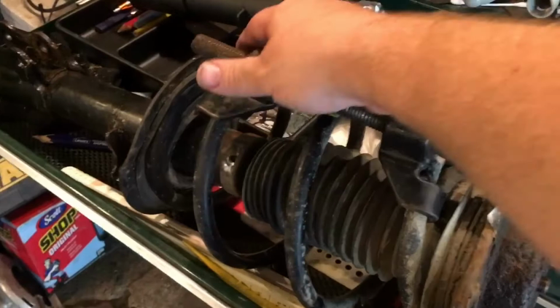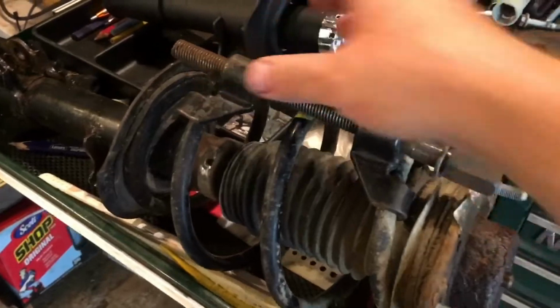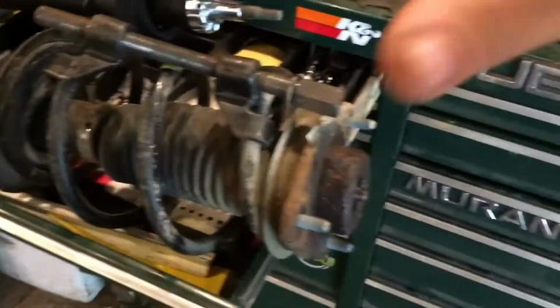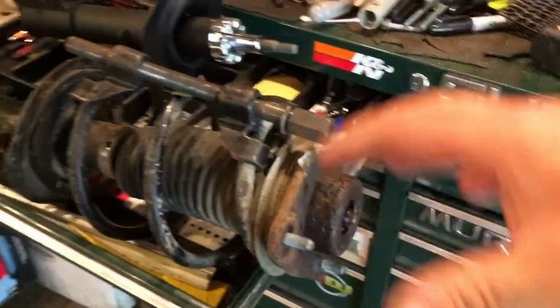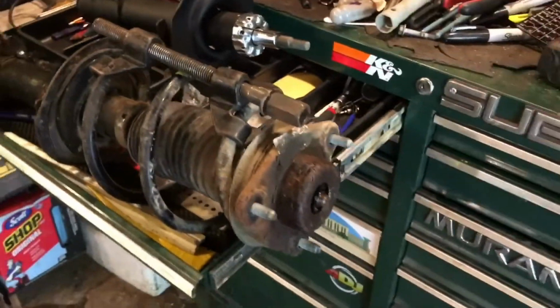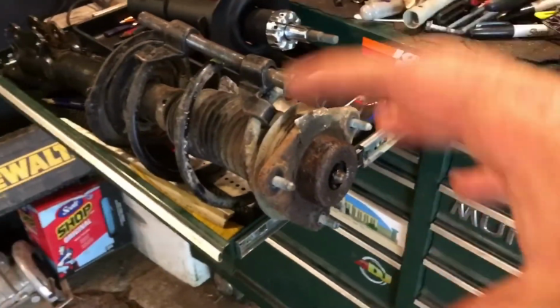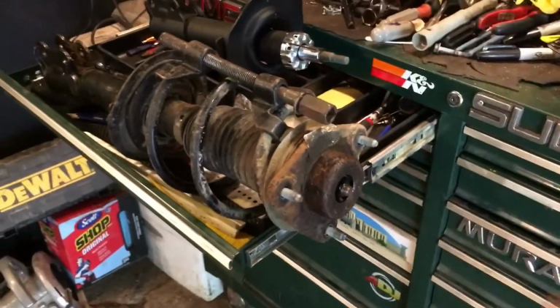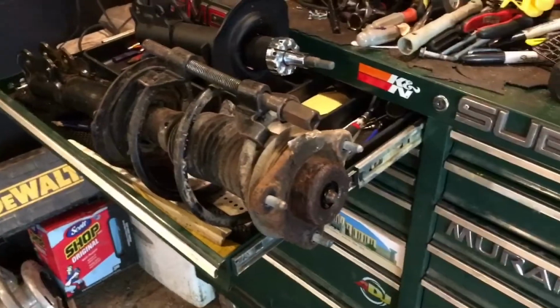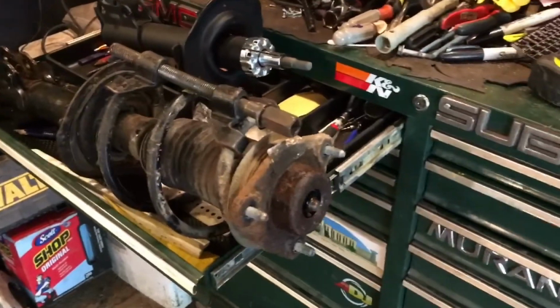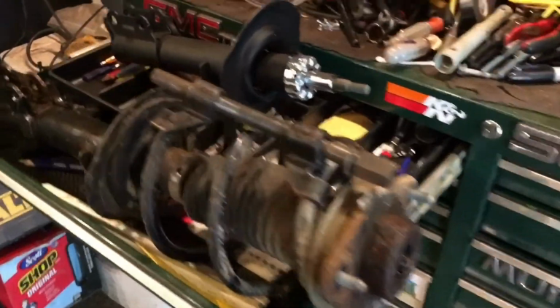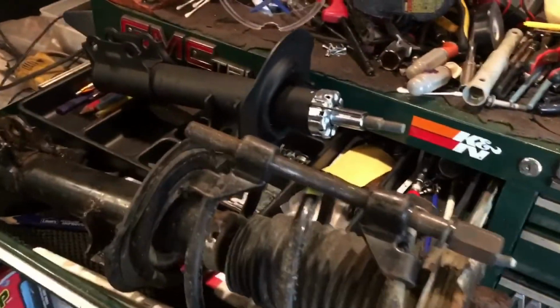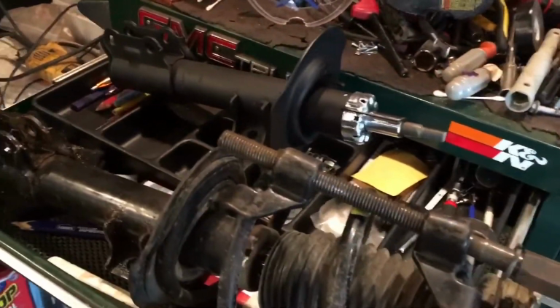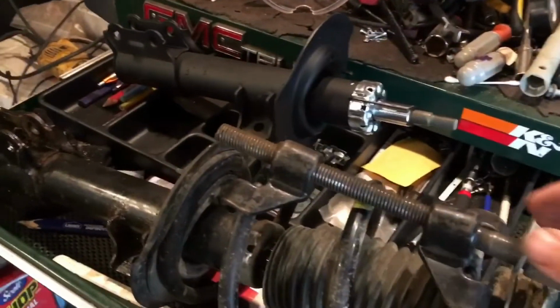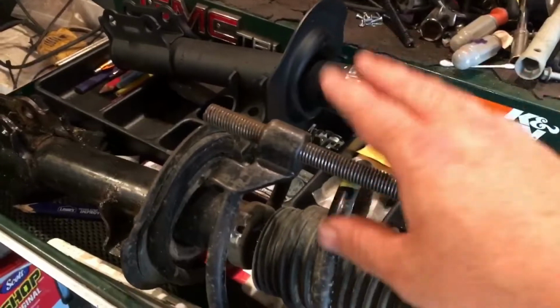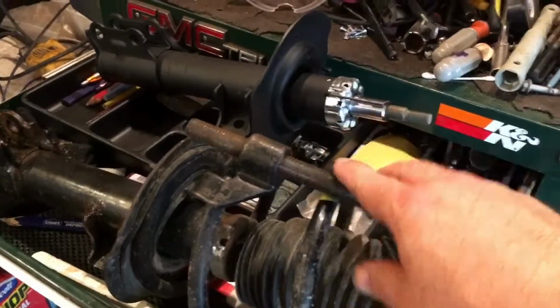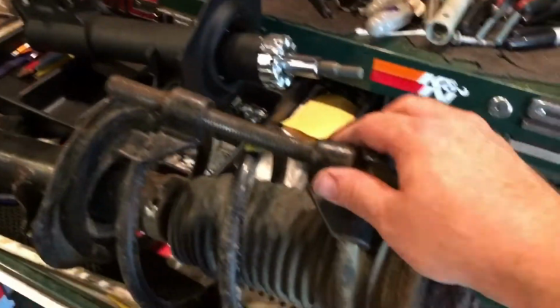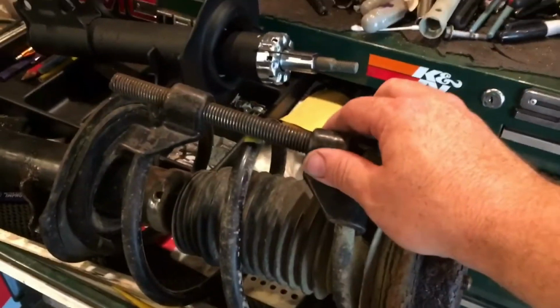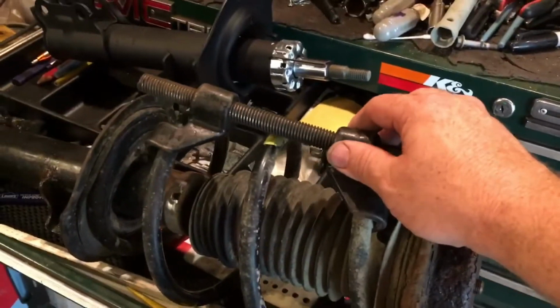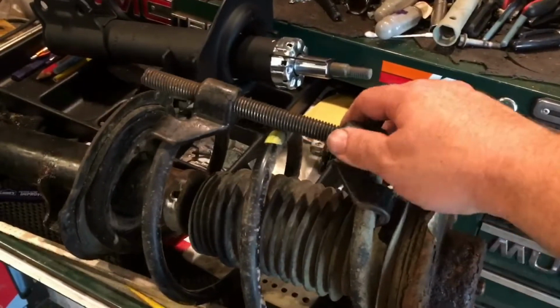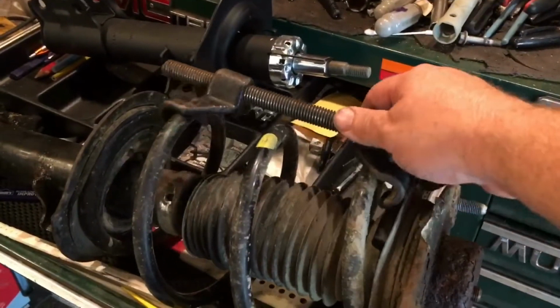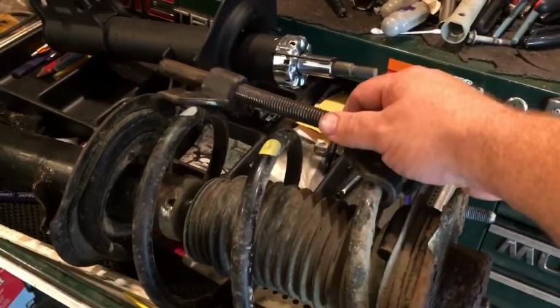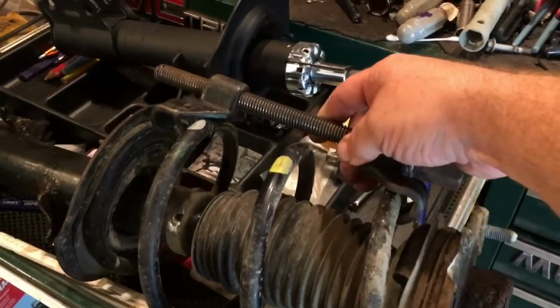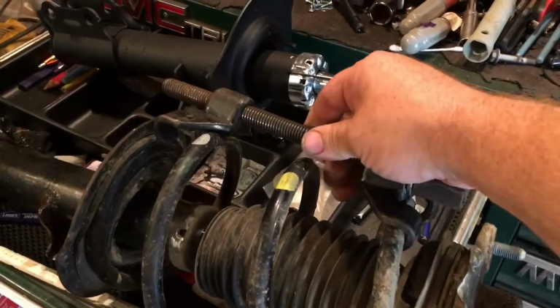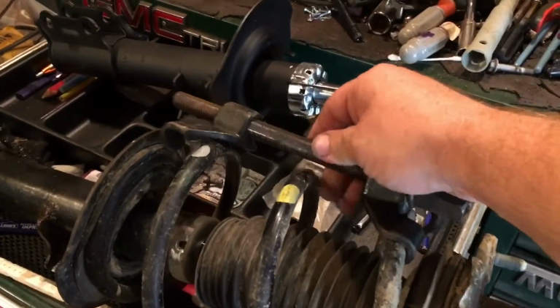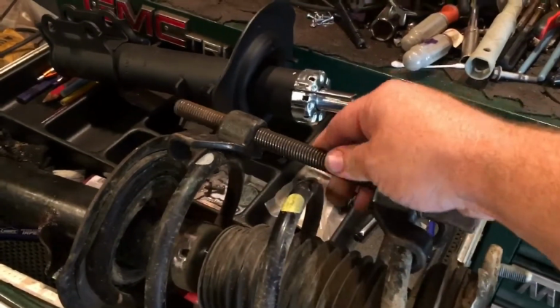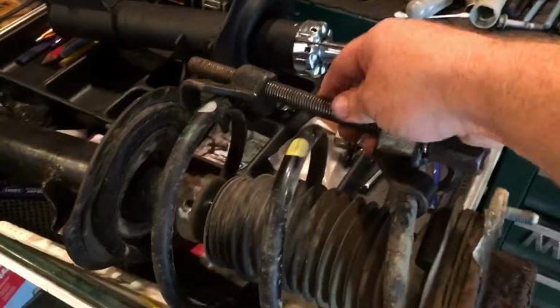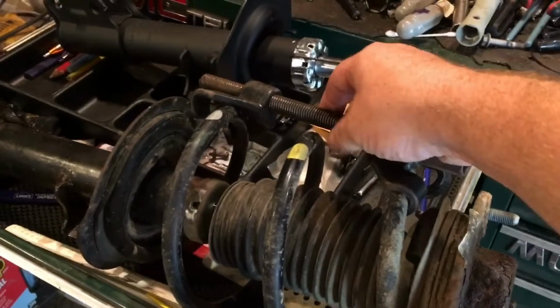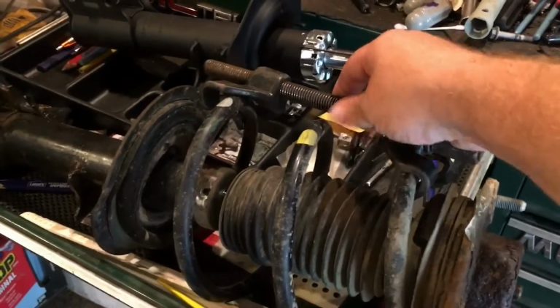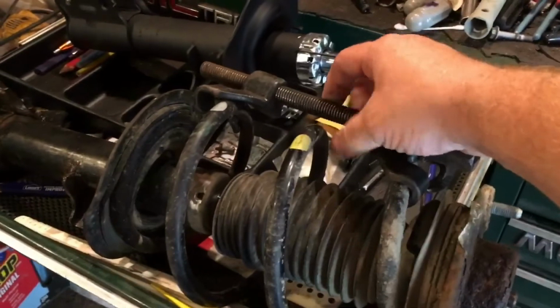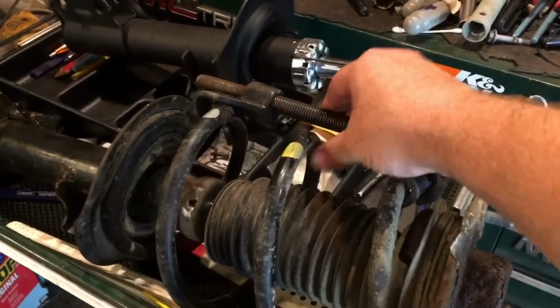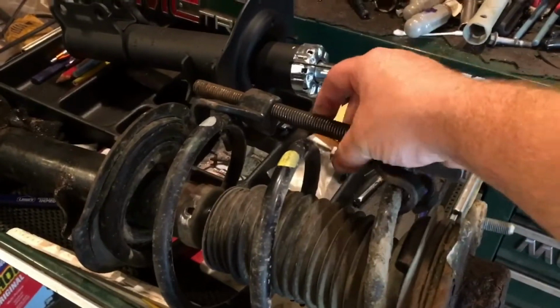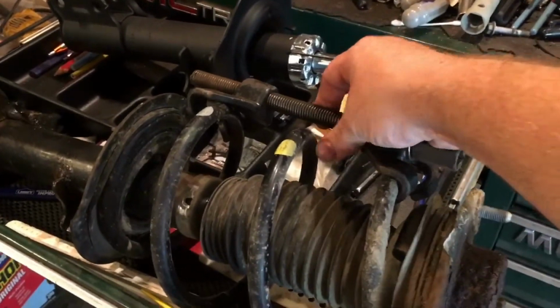Professional shops have stands that actually compress the whole thing a little more safely. But what I've found in my experience is if you use these carefully and with safety glasses on, you're not going to have any issues. So I'm going to walk you through real quick how that works.